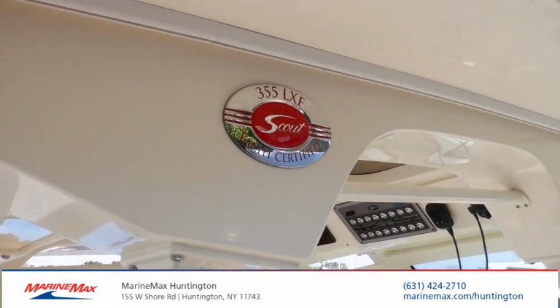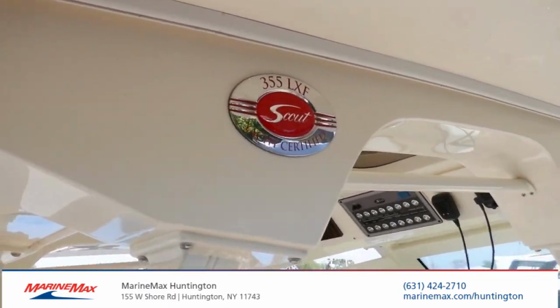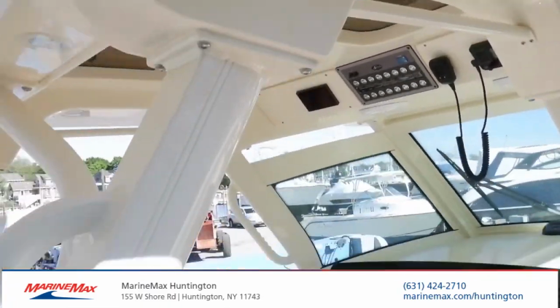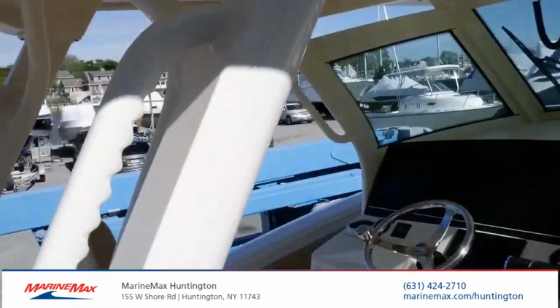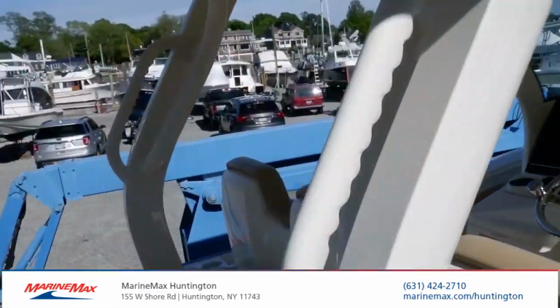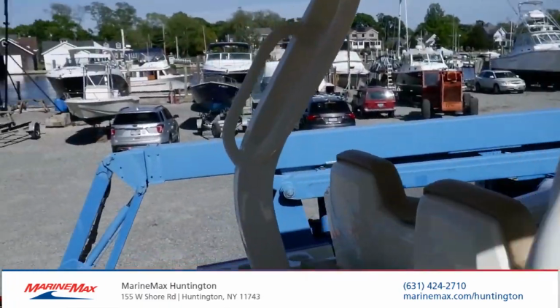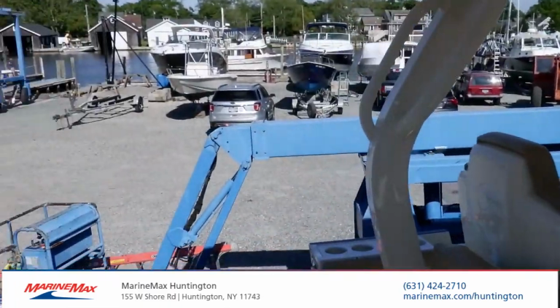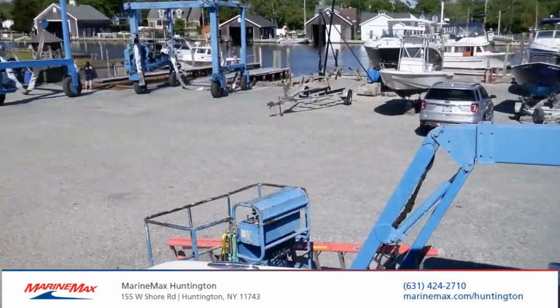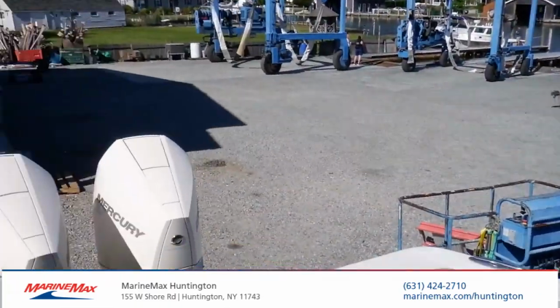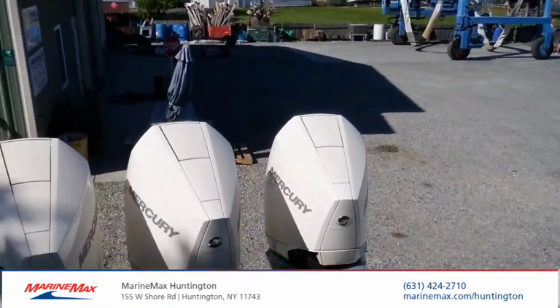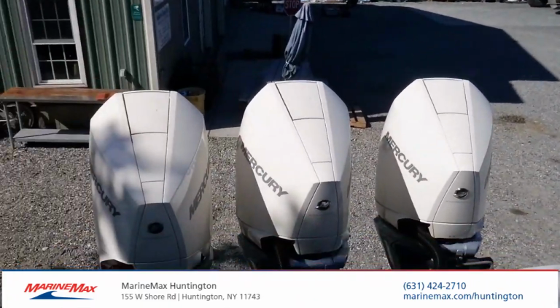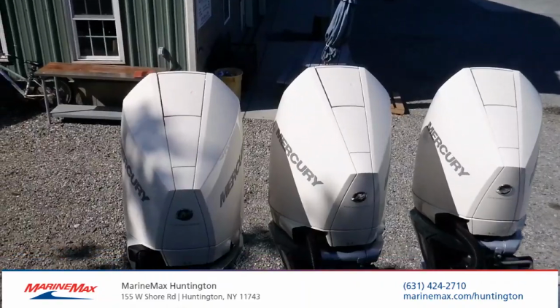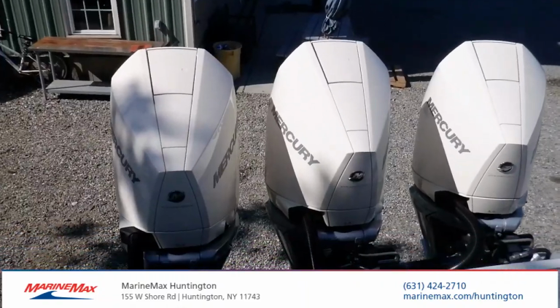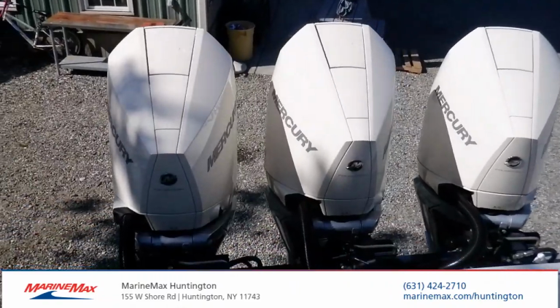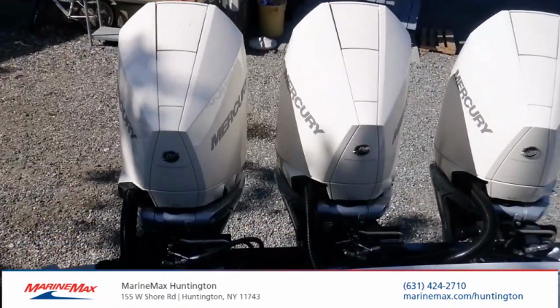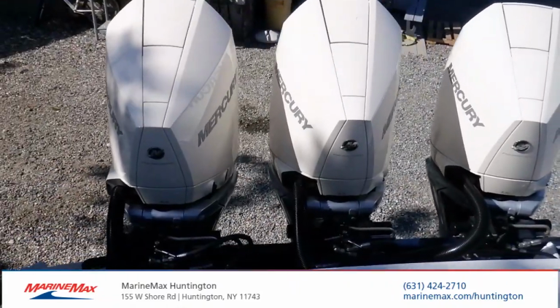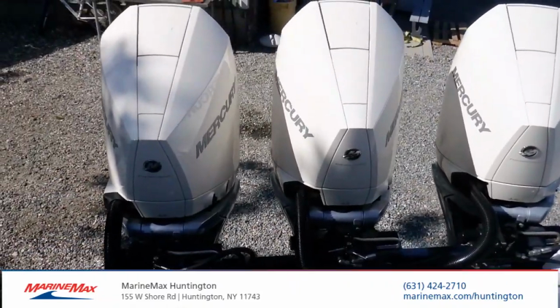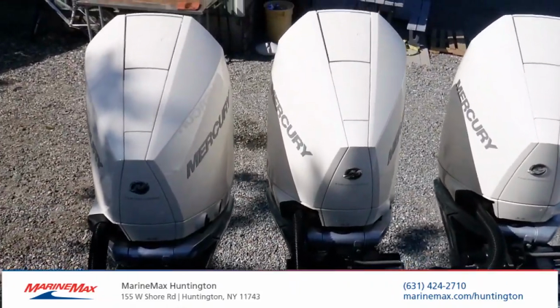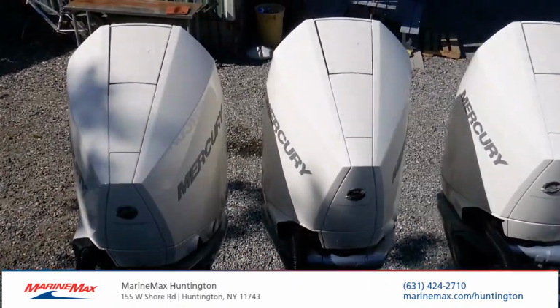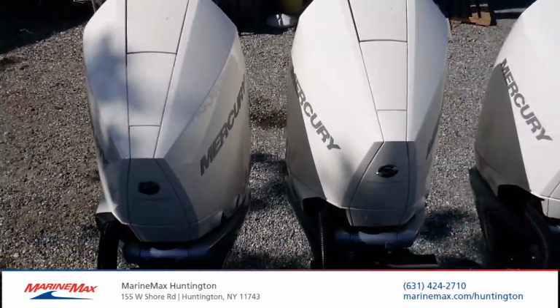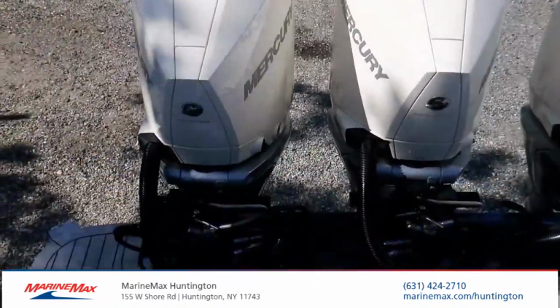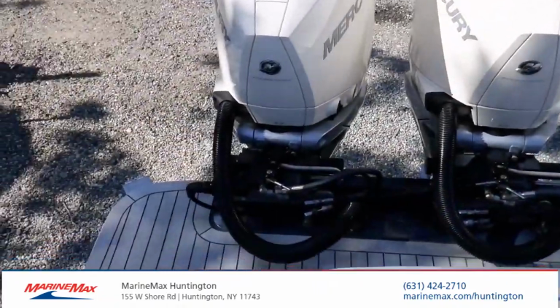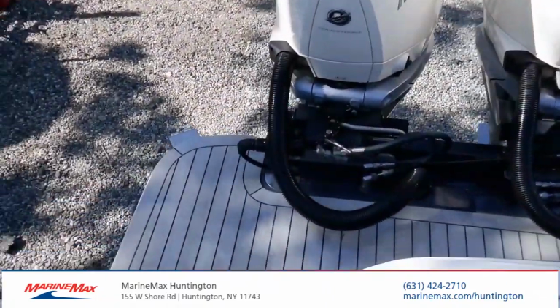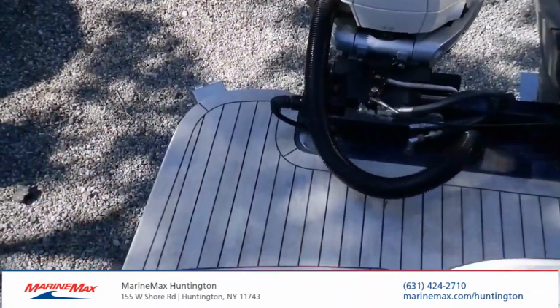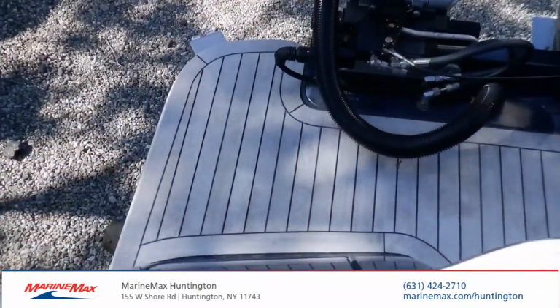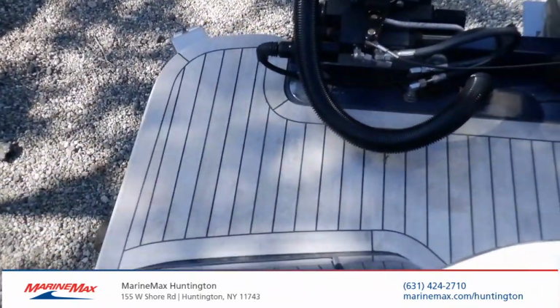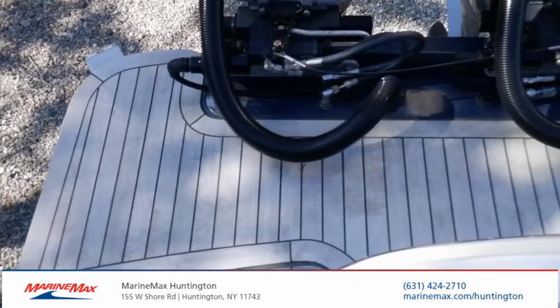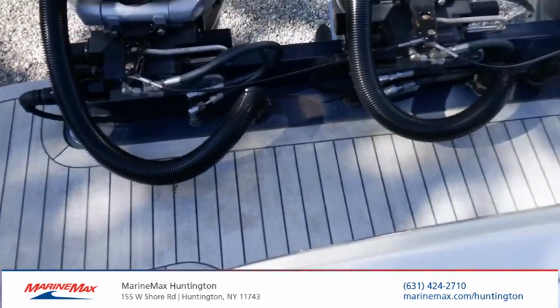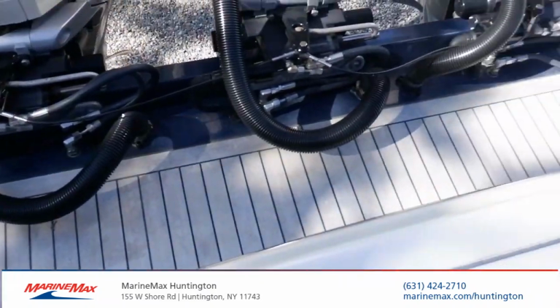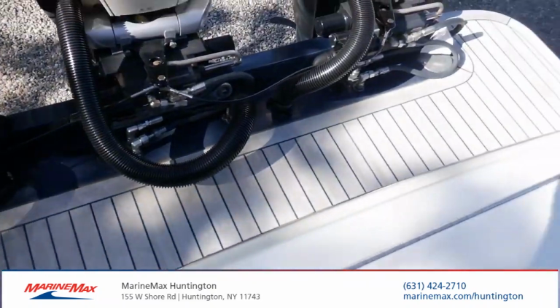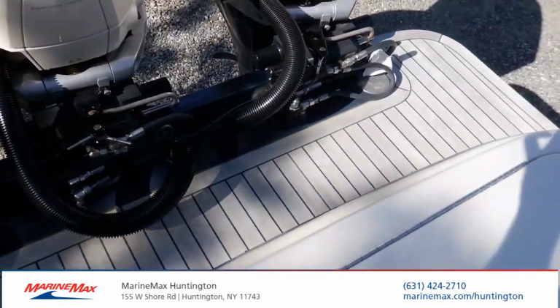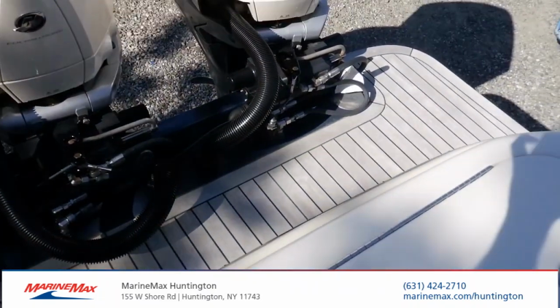This boat comes with the Midnight Blue hull, triple 300 Mercury Verado motors, and a nice big swim platform with an antique finish.